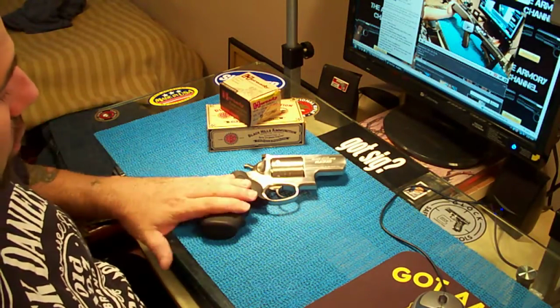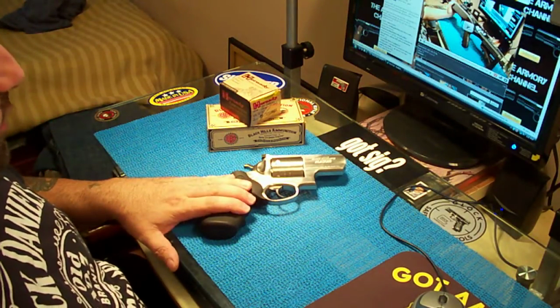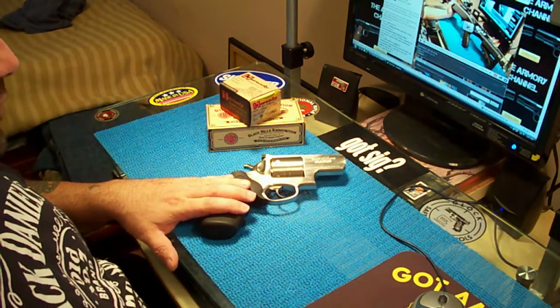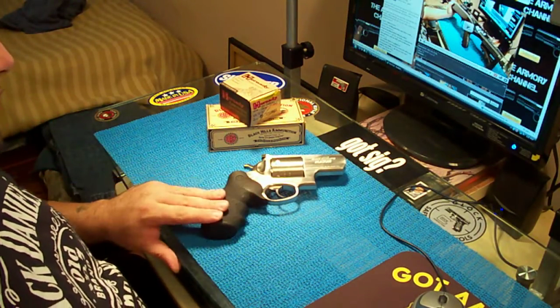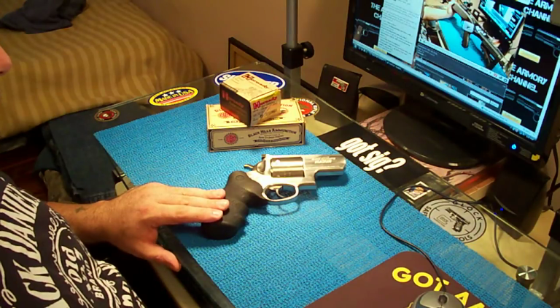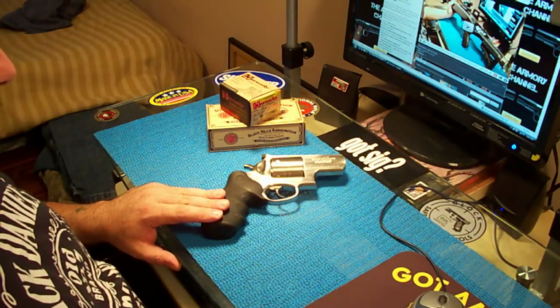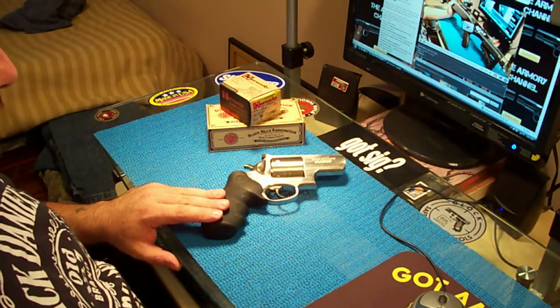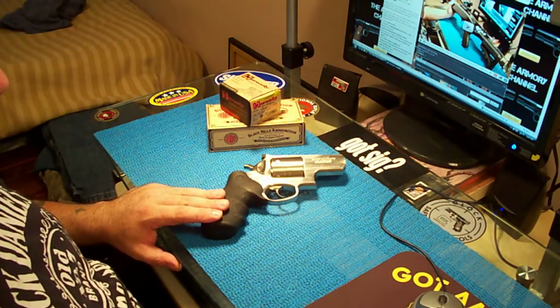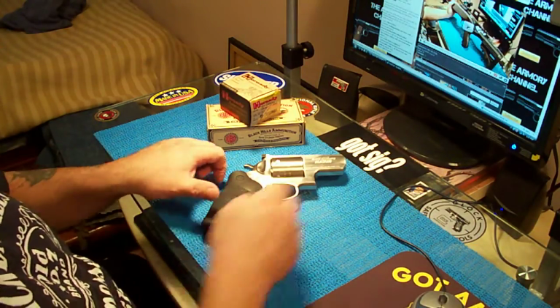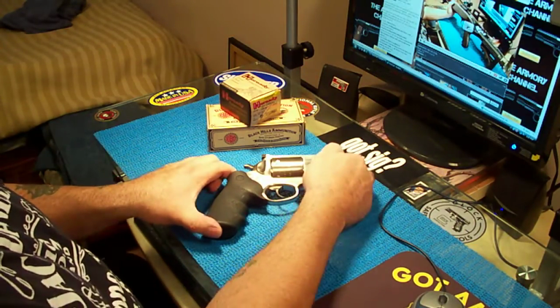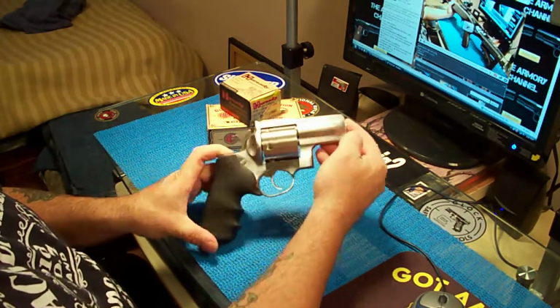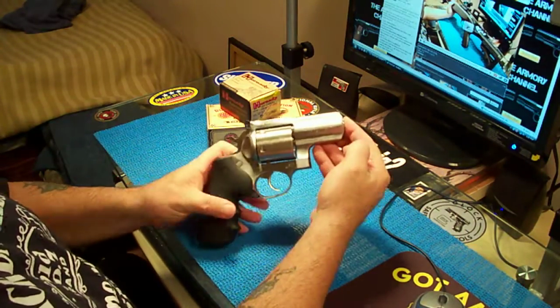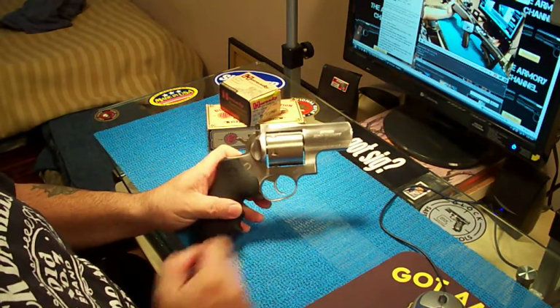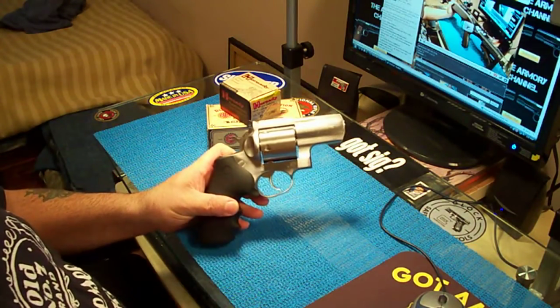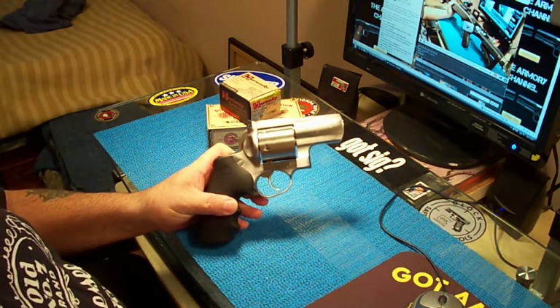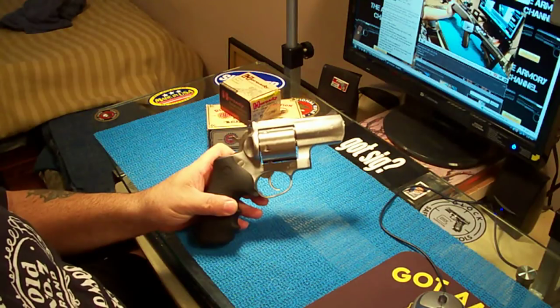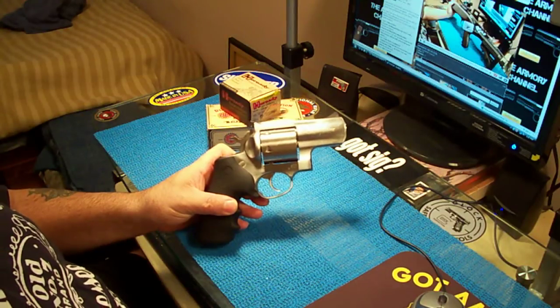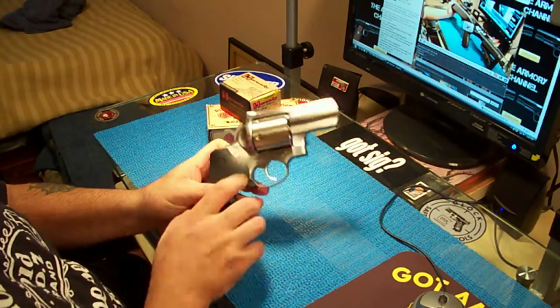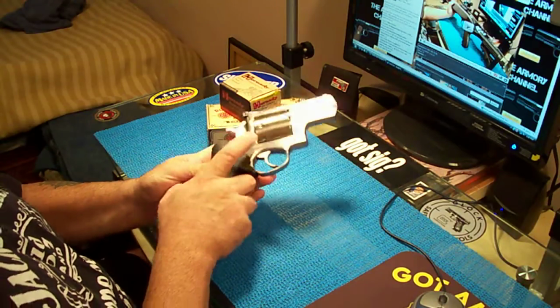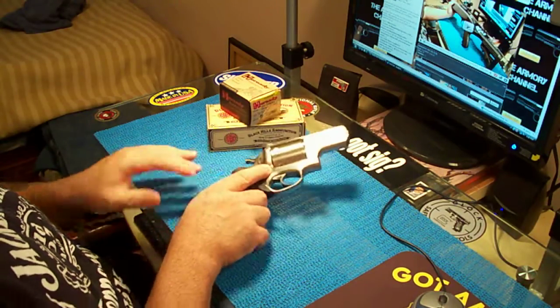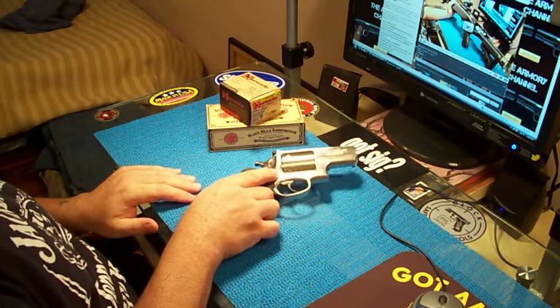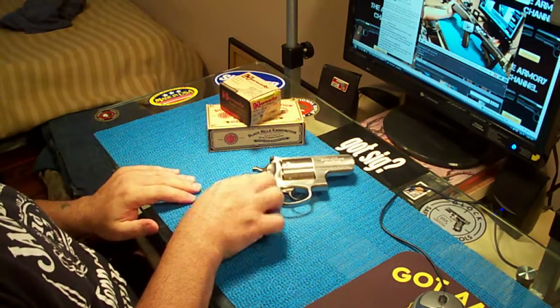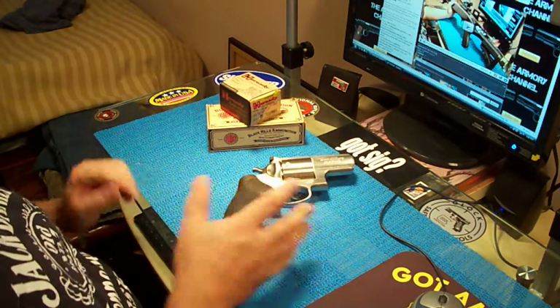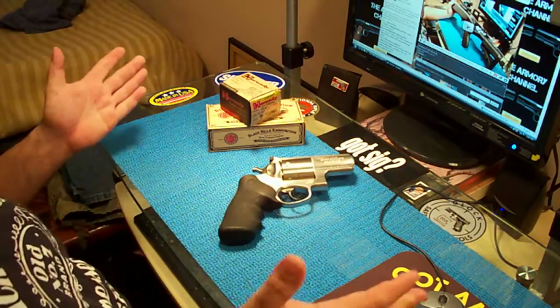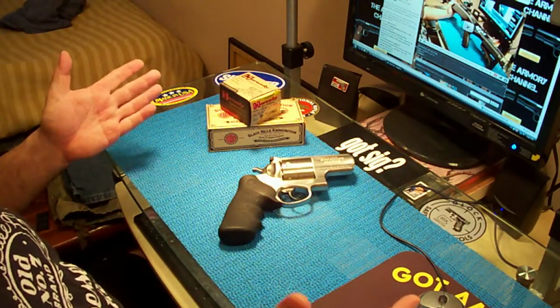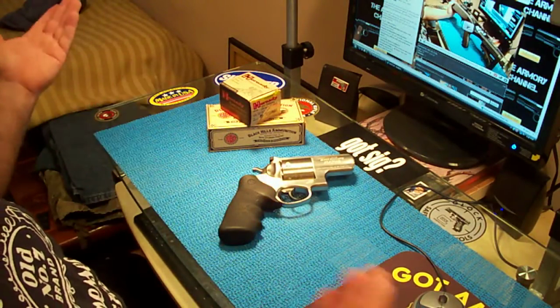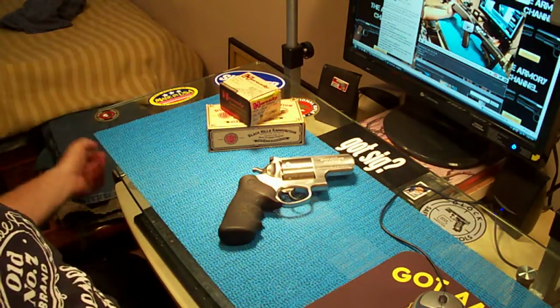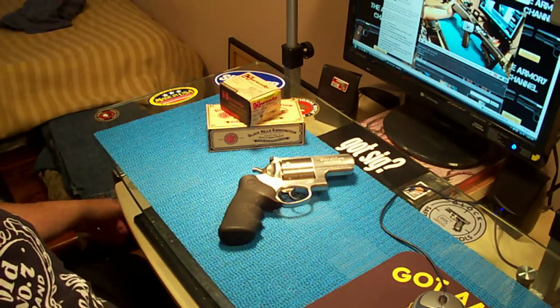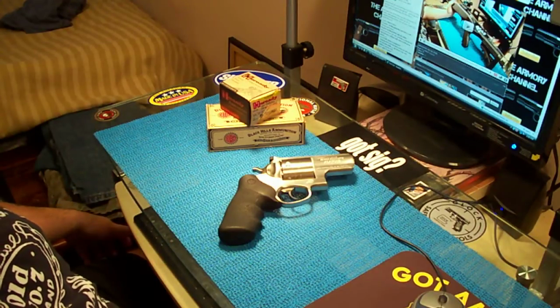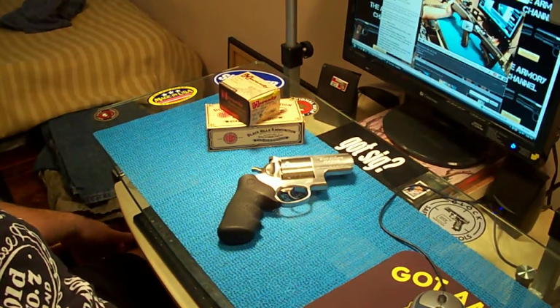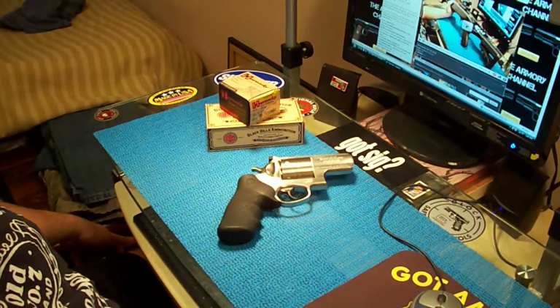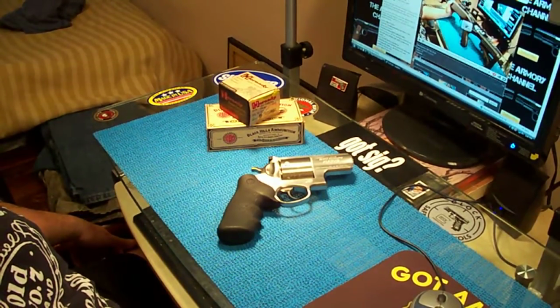Ruger Alaskan, .454. Big hungry boy — I call it Hell Boy because it's huge. Big, powerful revolver. It's the only revolver I'll get. It's probably the only revolver I'll ever have. Alright, man.